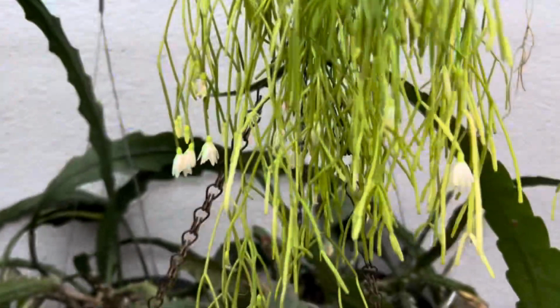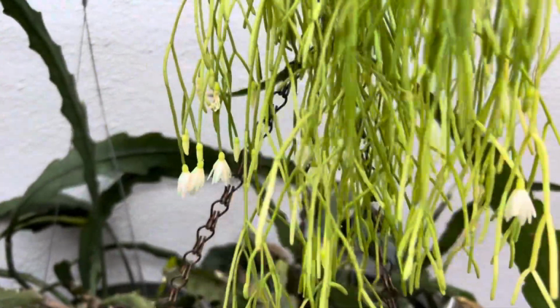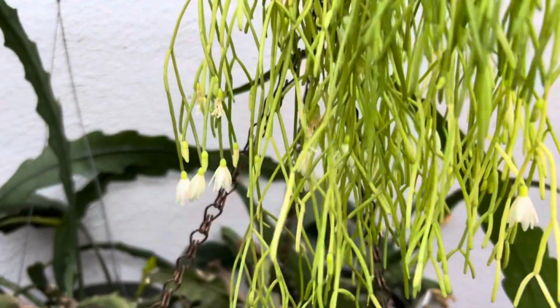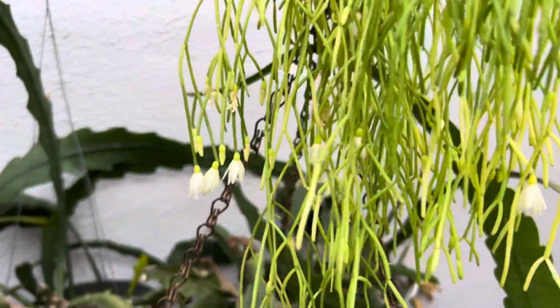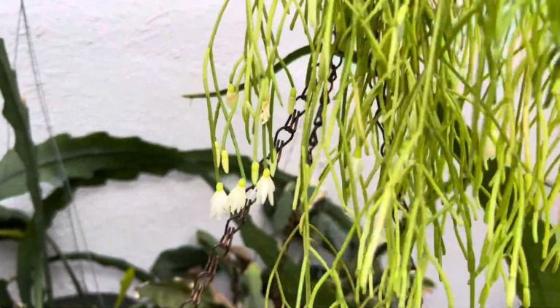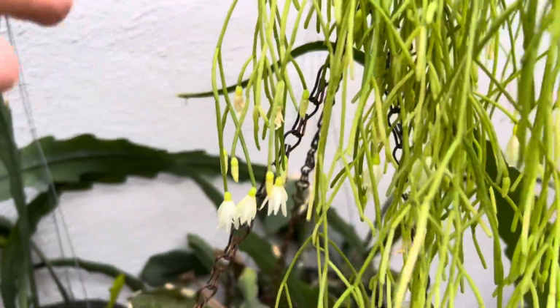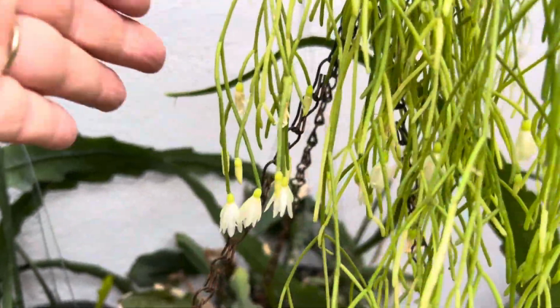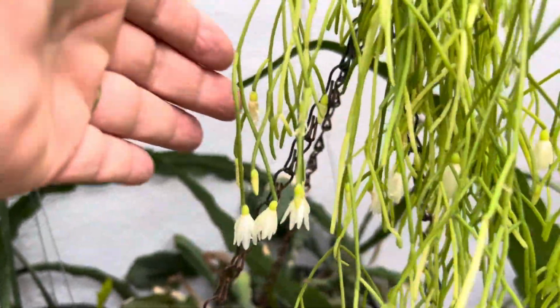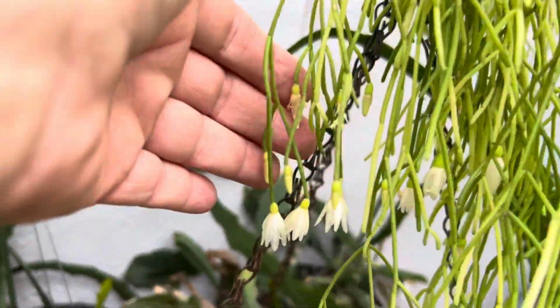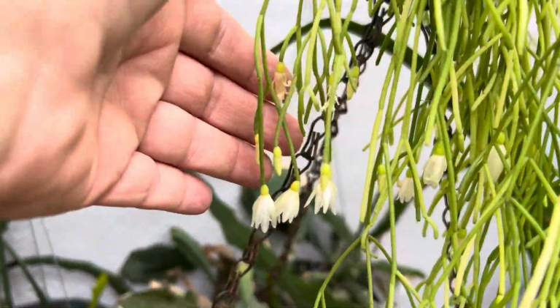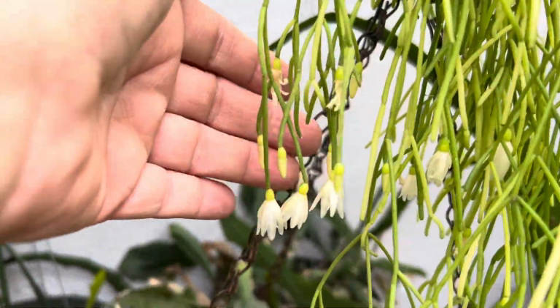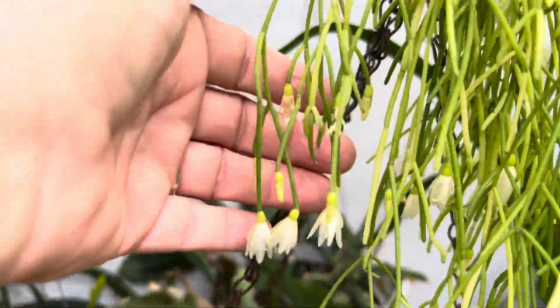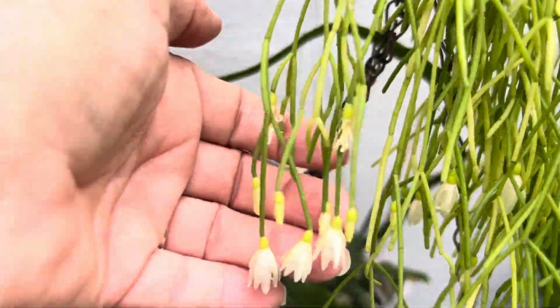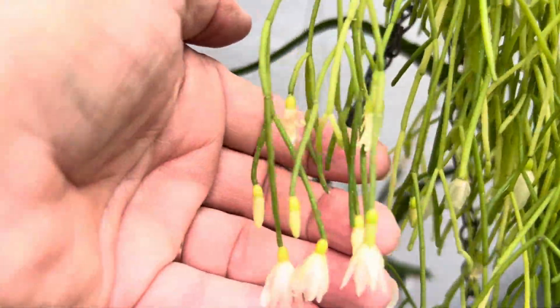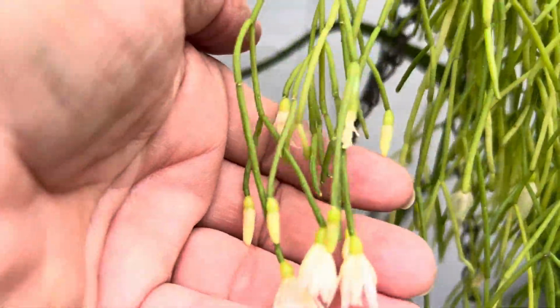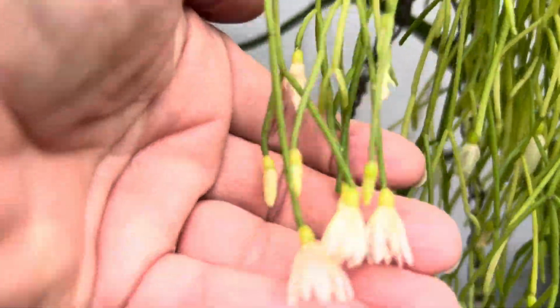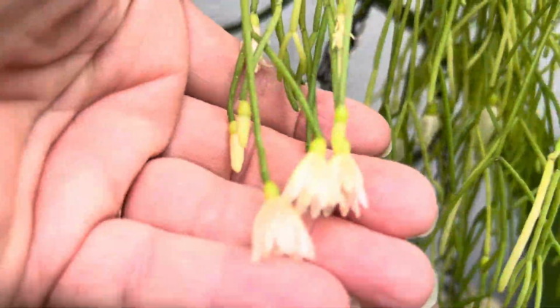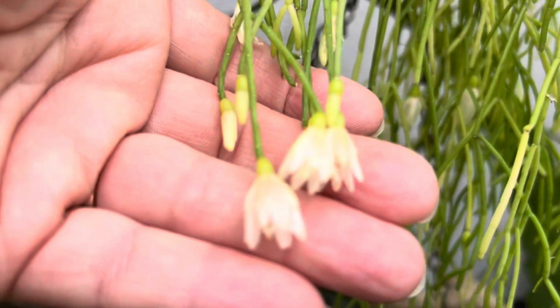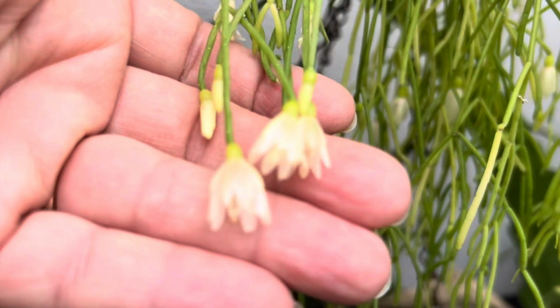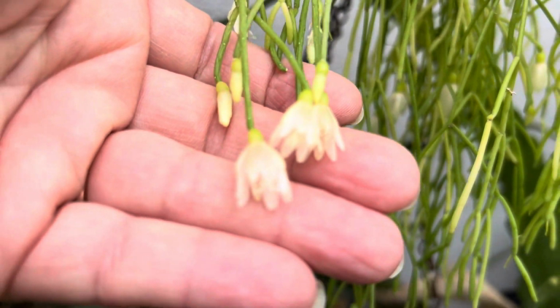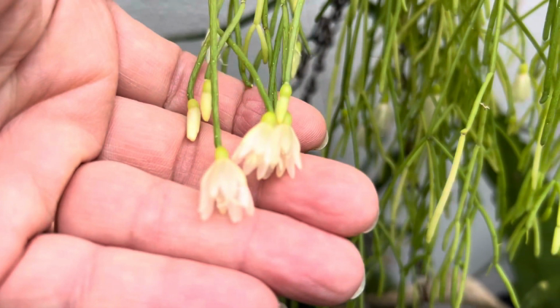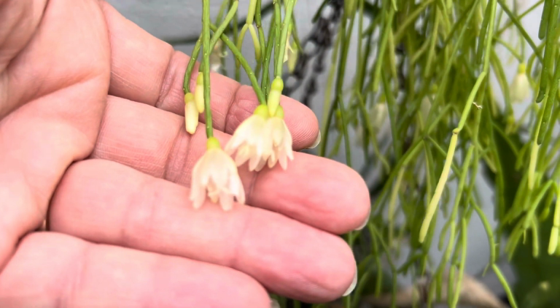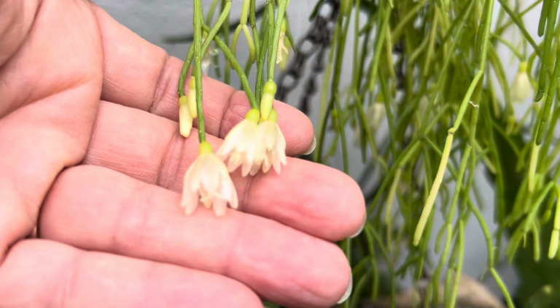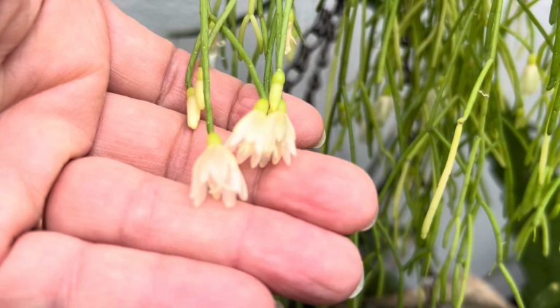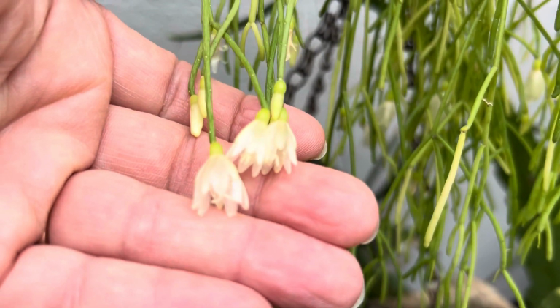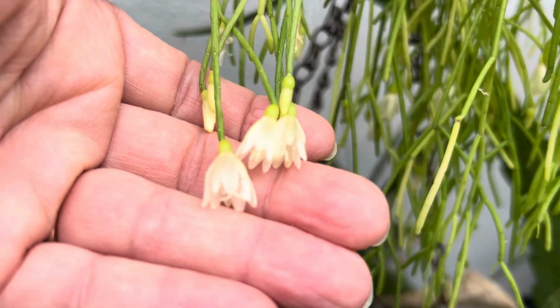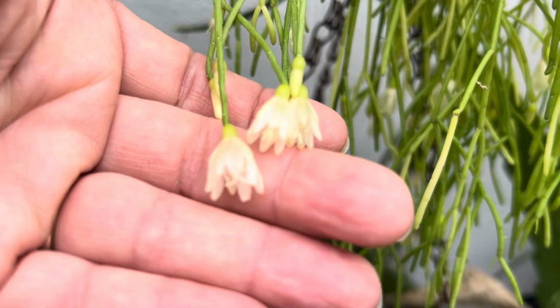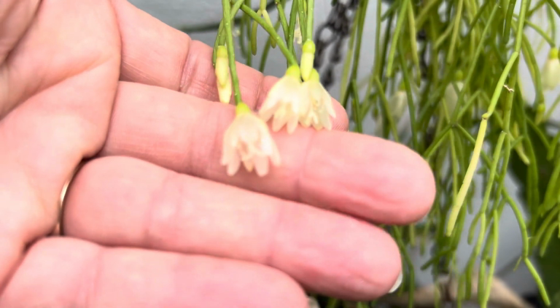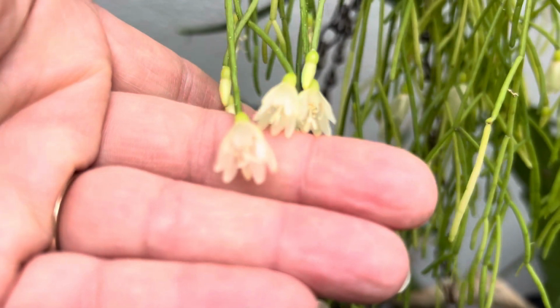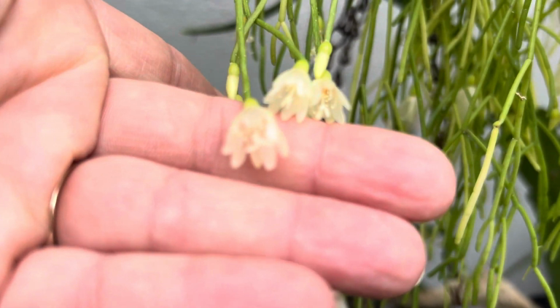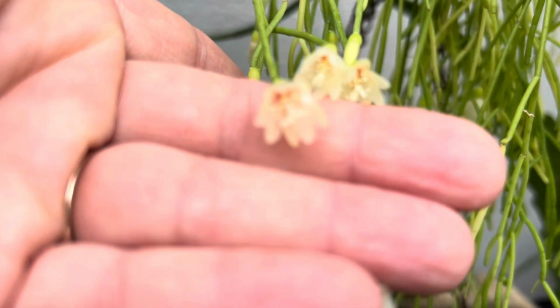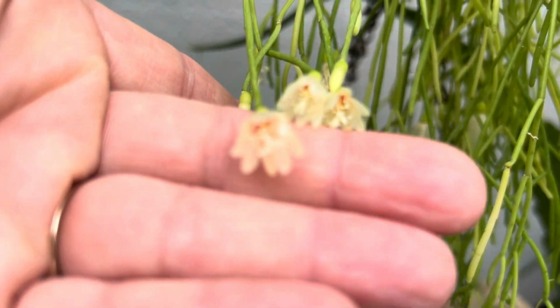I also made a discovery that this is not Tillandsia capilliformis. This is Rhipsalis campos-portoana.